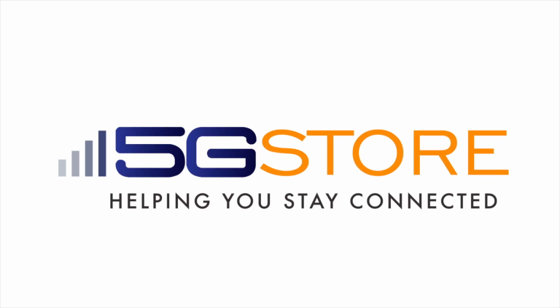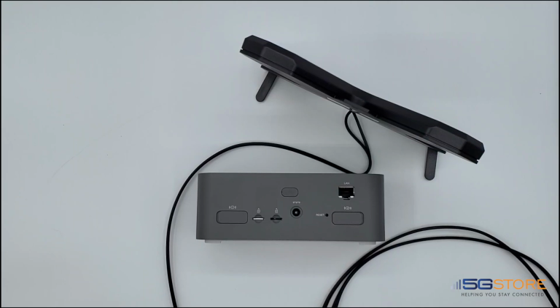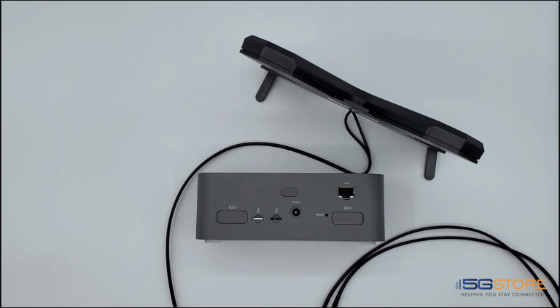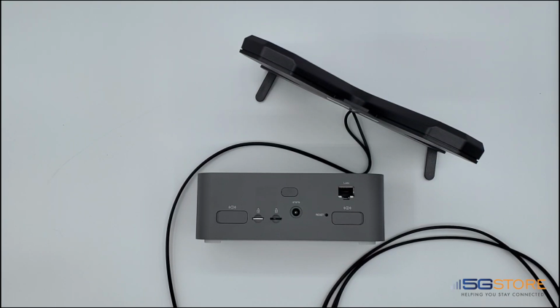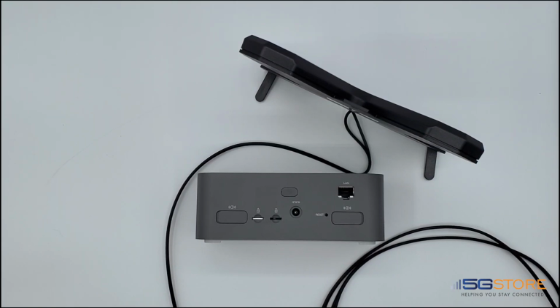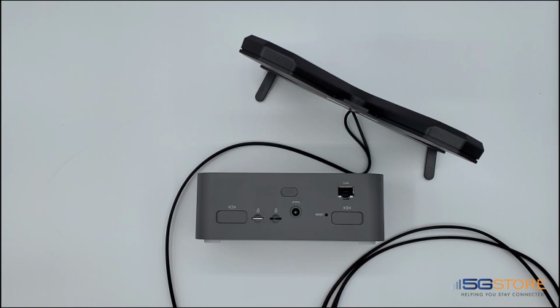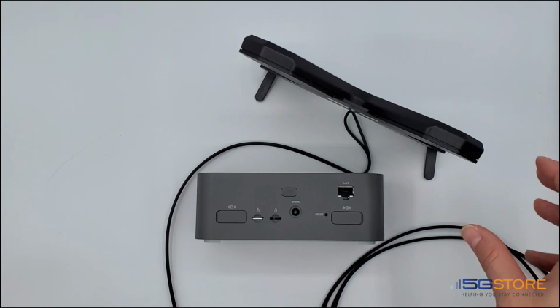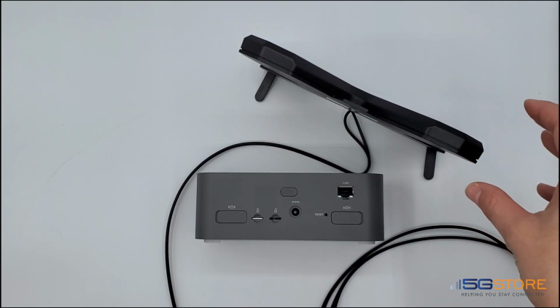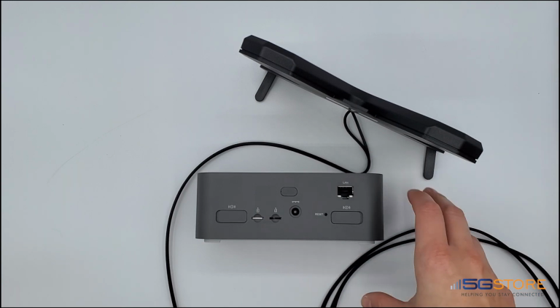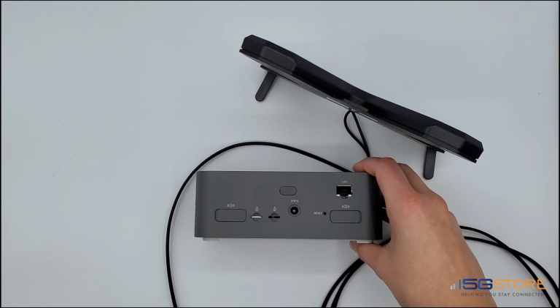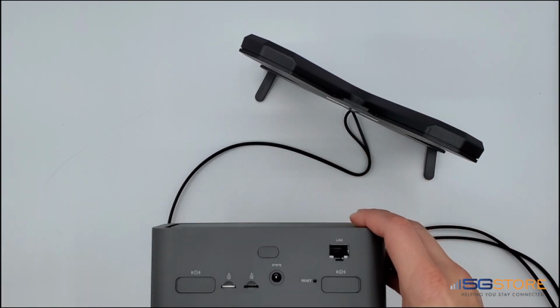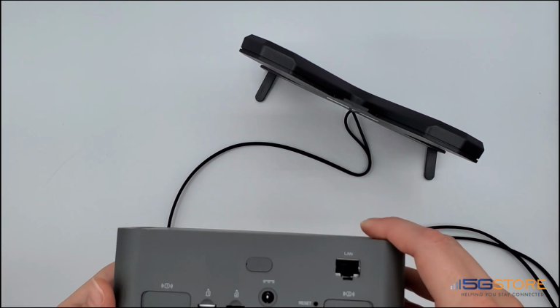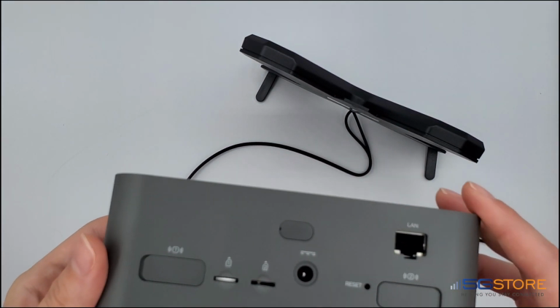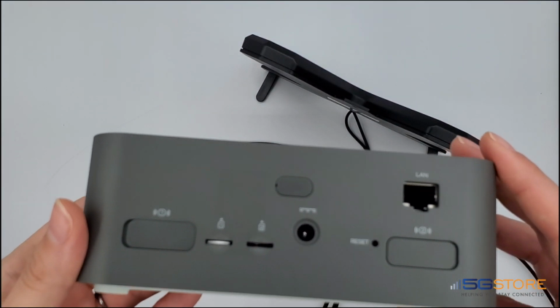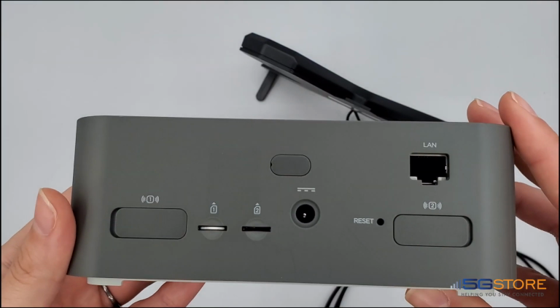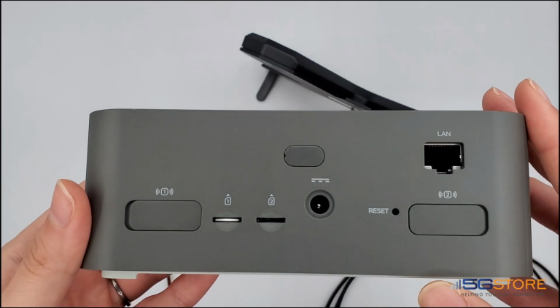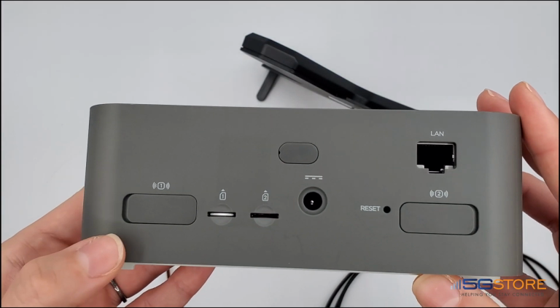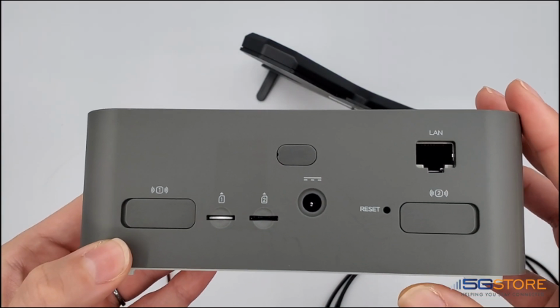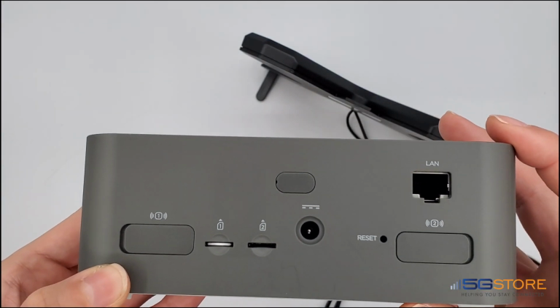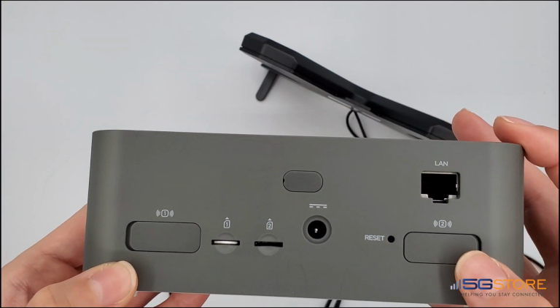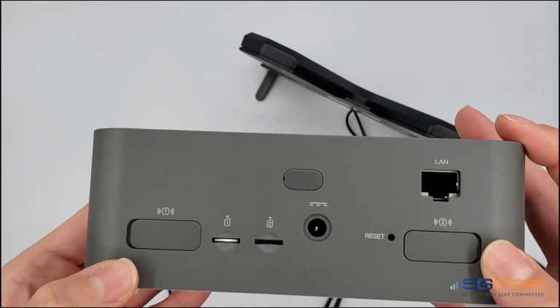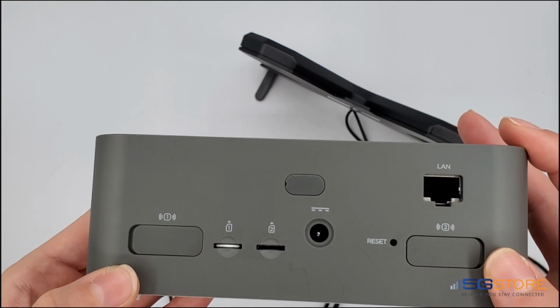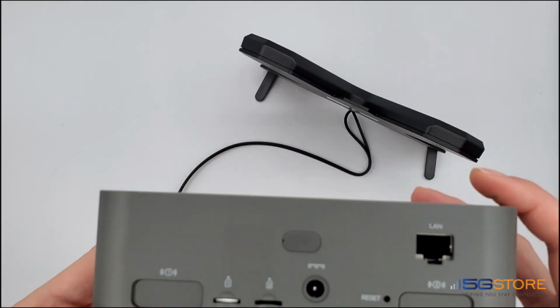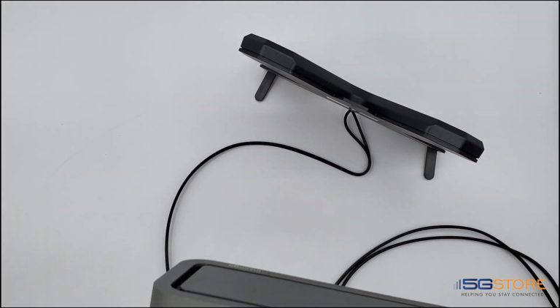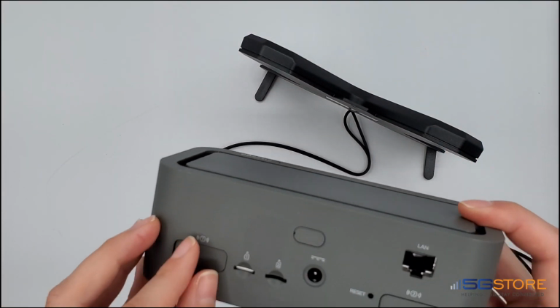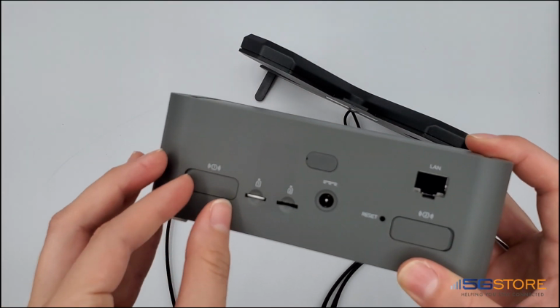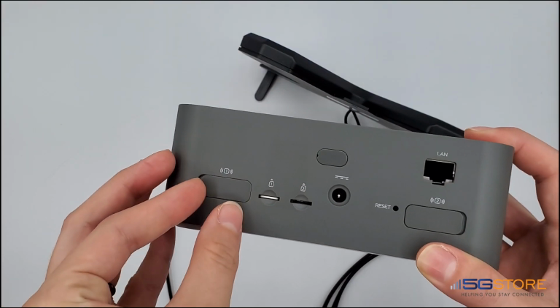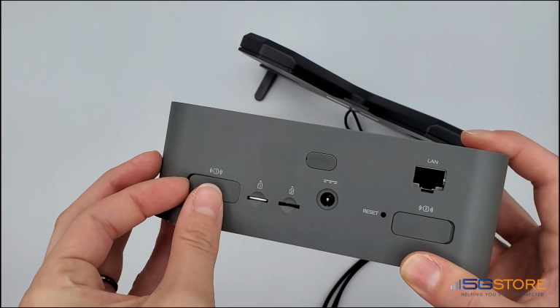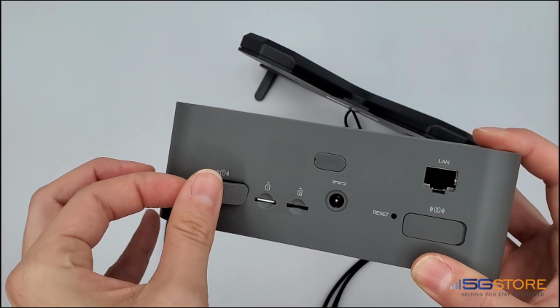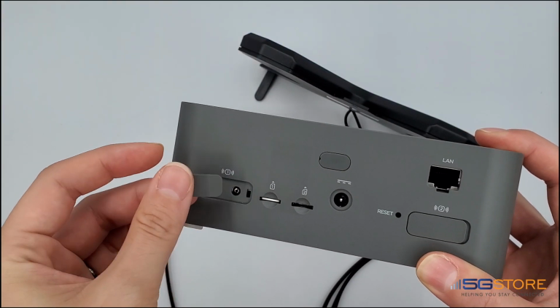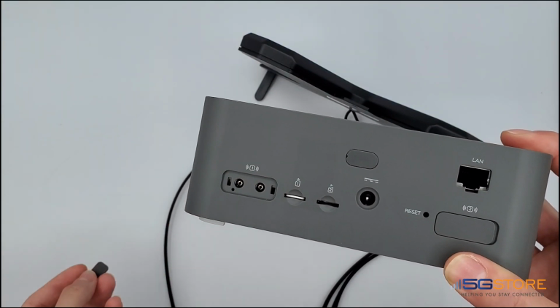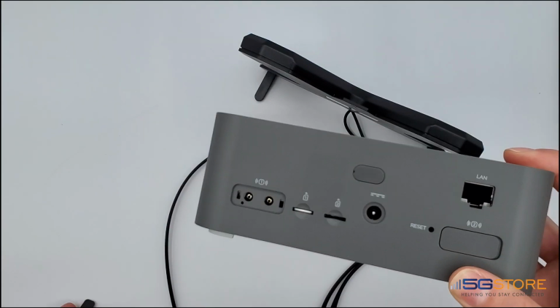I have the Incivo Wavemaker Pro FX2000E along with an external antenna. As you'll see on the backside, the router has two external antenna ports. Each side has dual connections. We're only using two connections today, so we'll use port one.